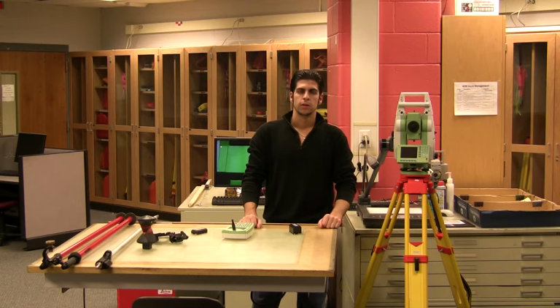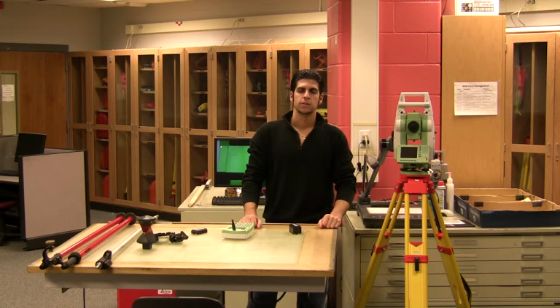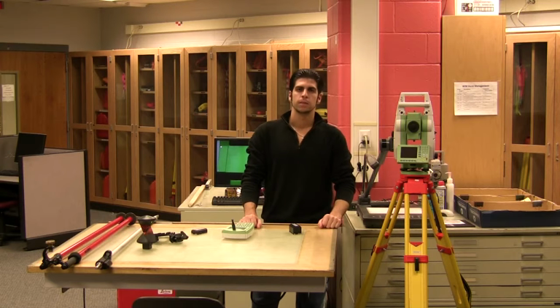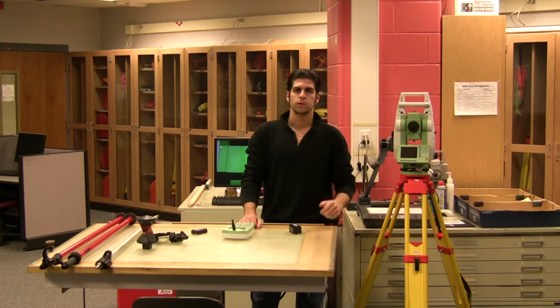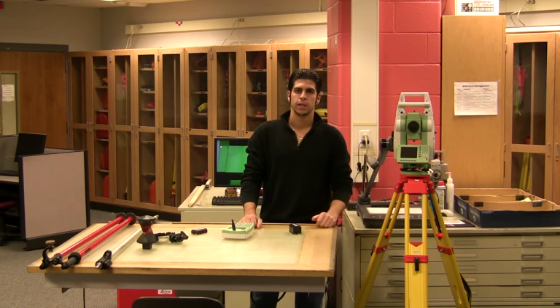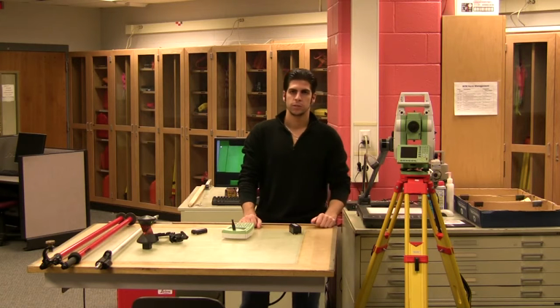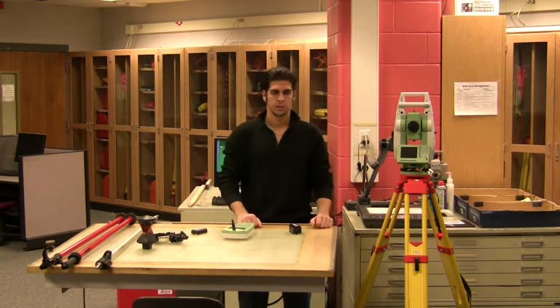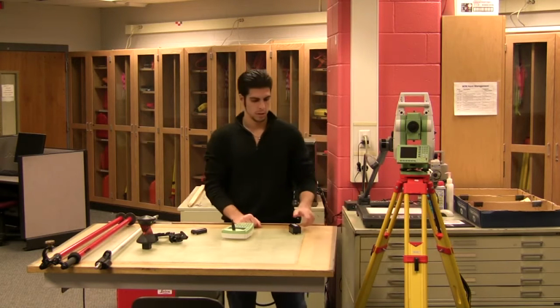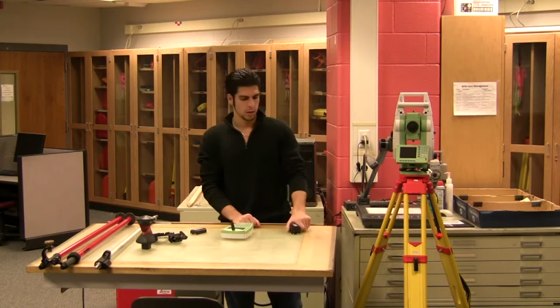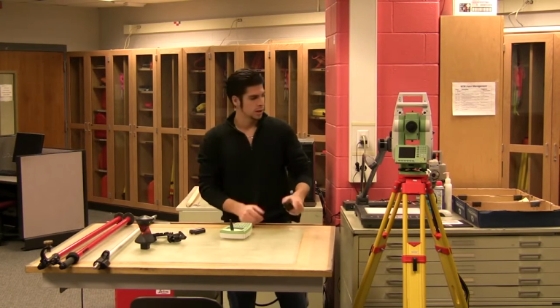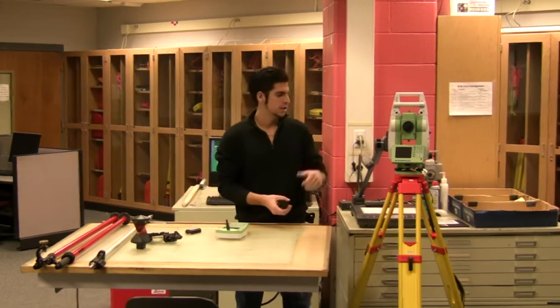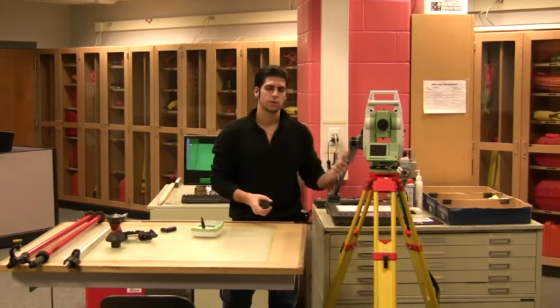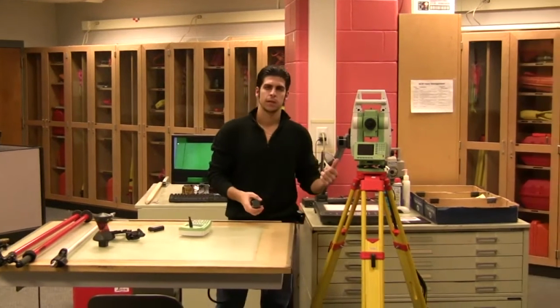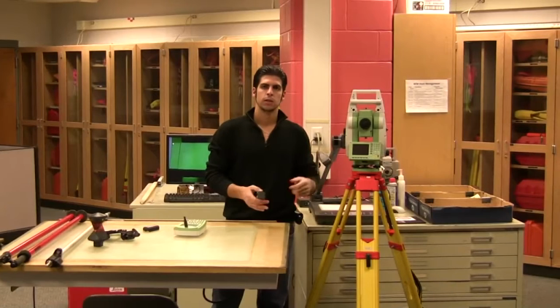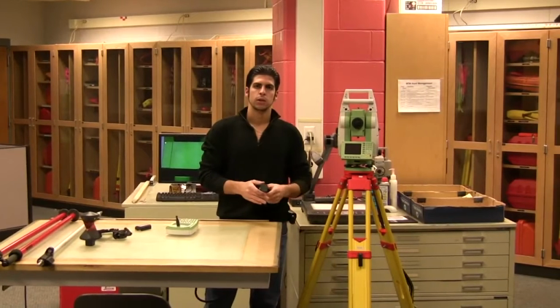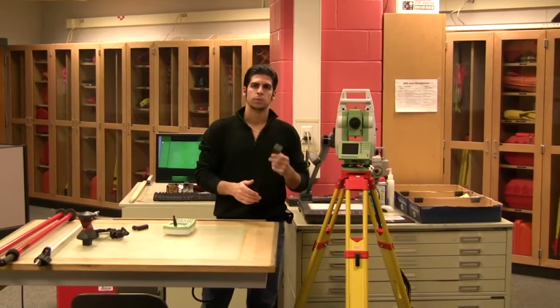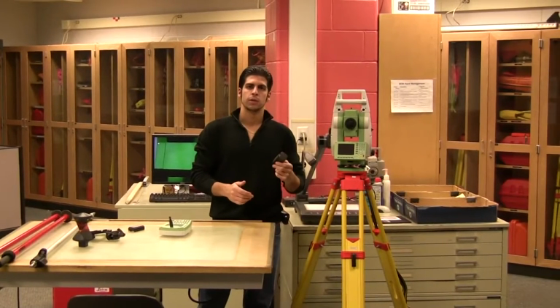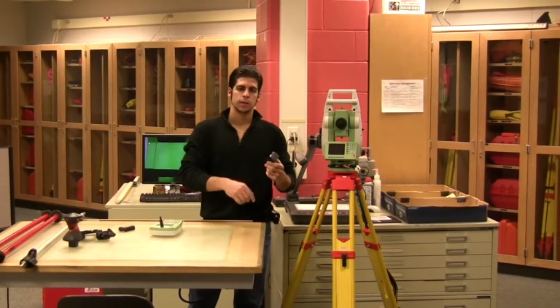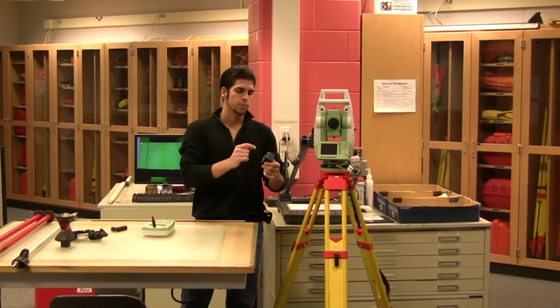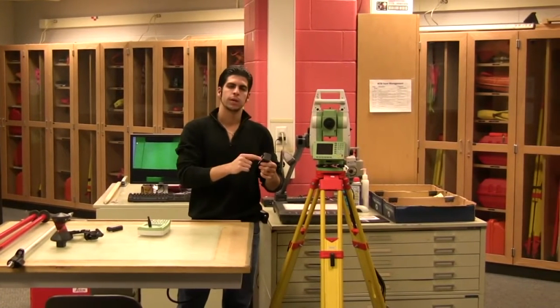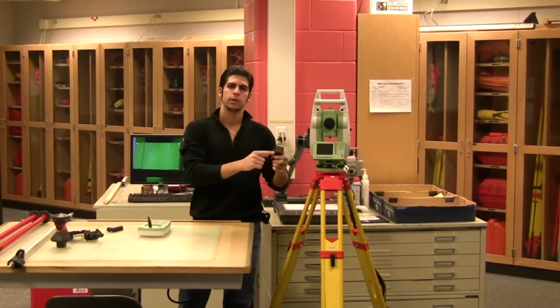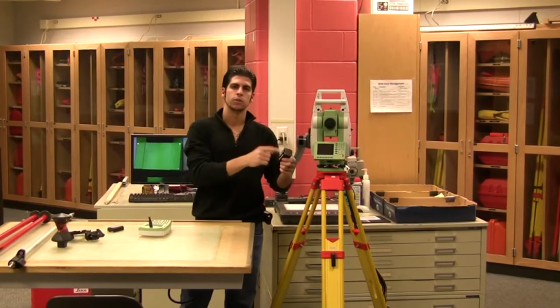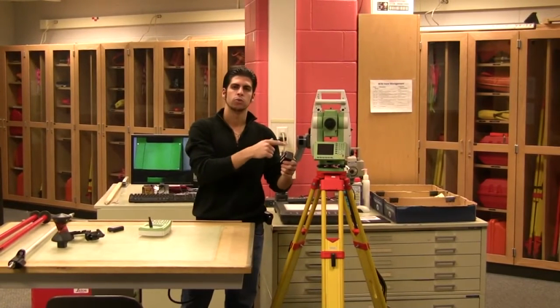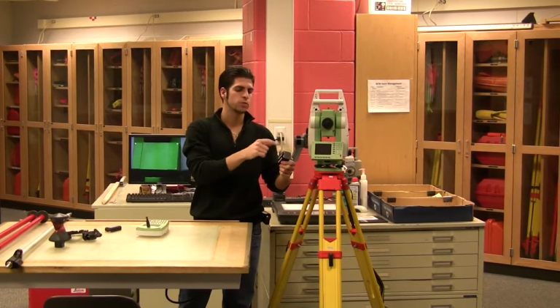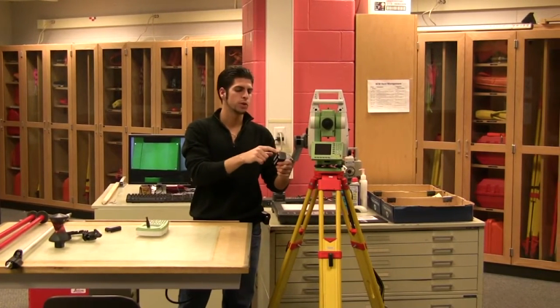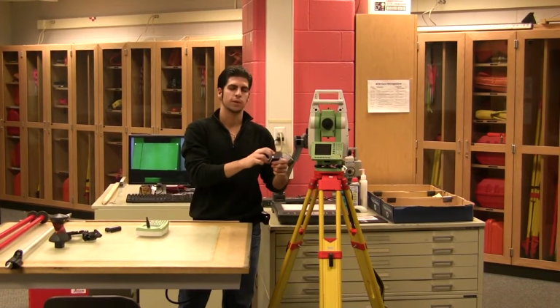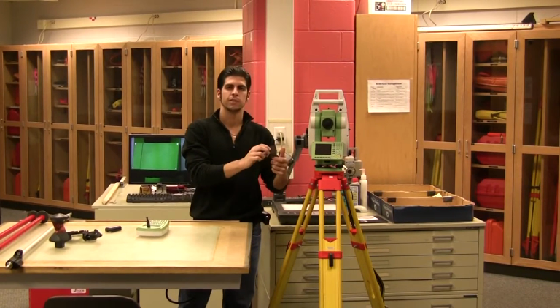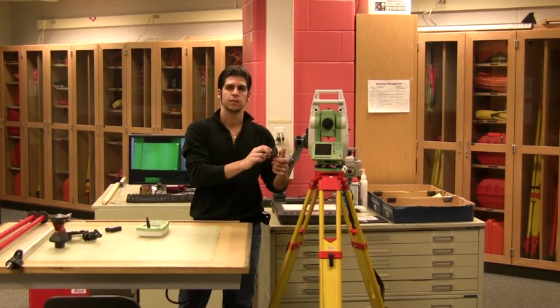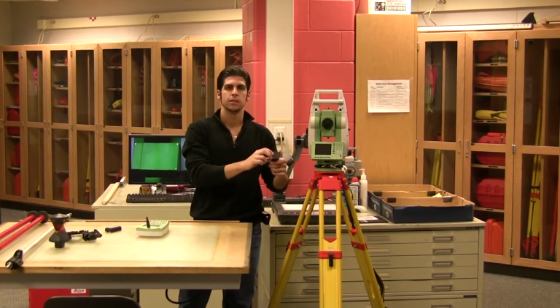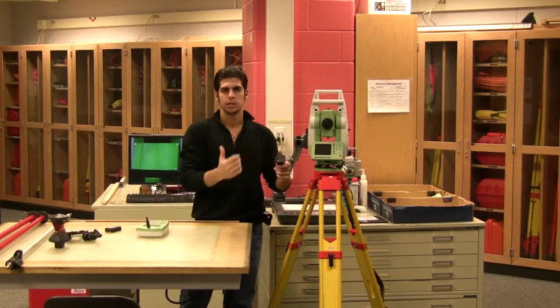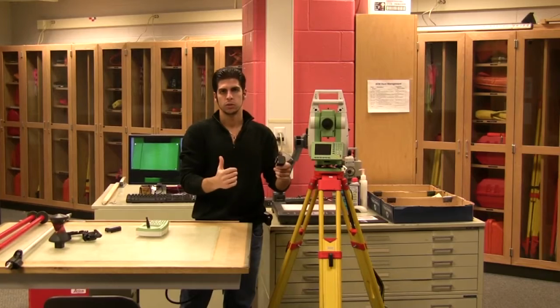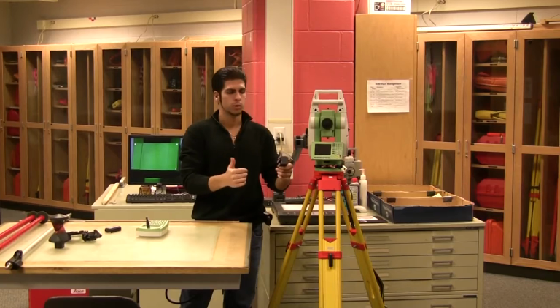This is your setup for your robotic total station. After it's set up on the tripod, you want to put the battery in it. The bigger battery is going to go into the robot. There's a thinner one — it's about half the size of this — and that's going to go into your remote.